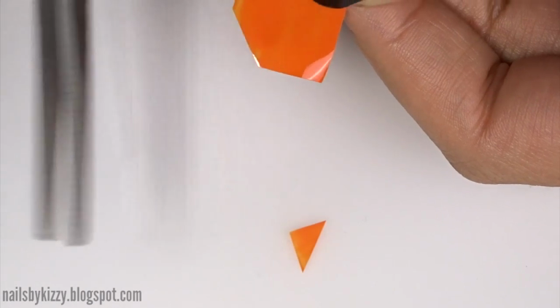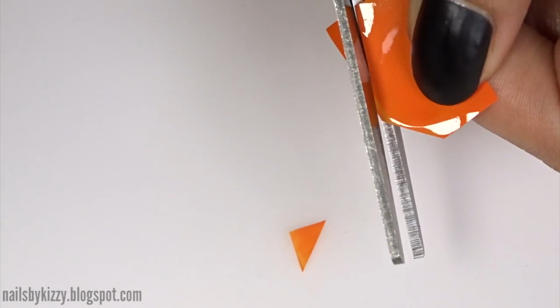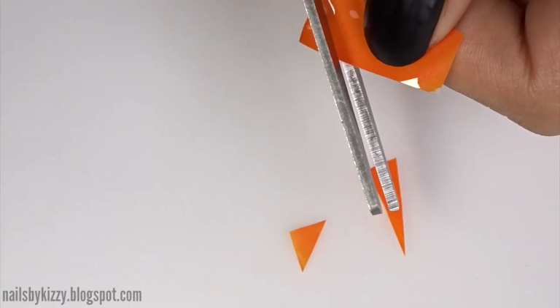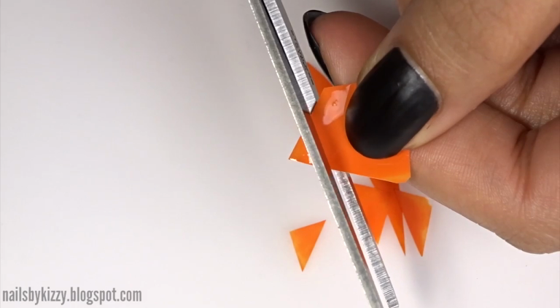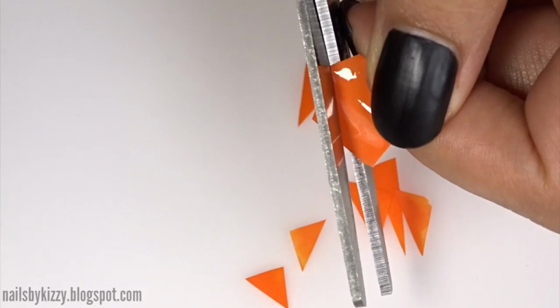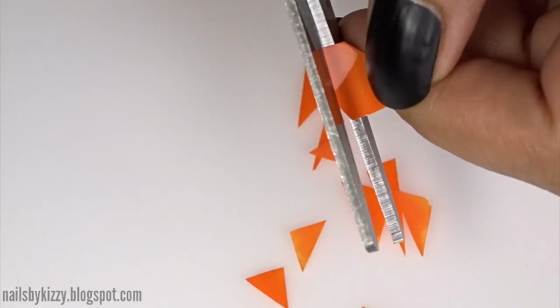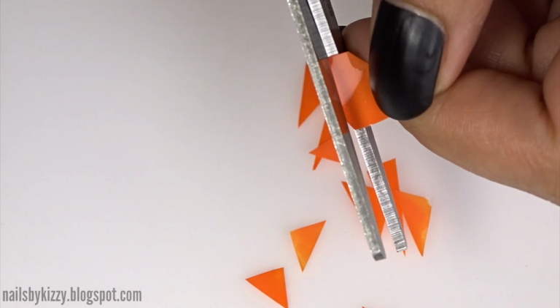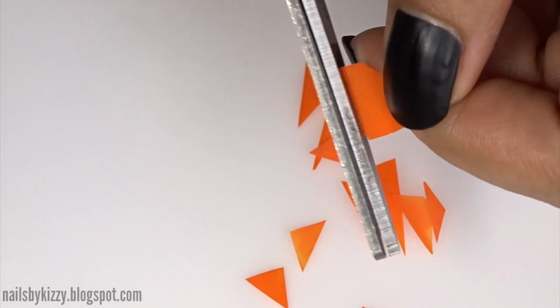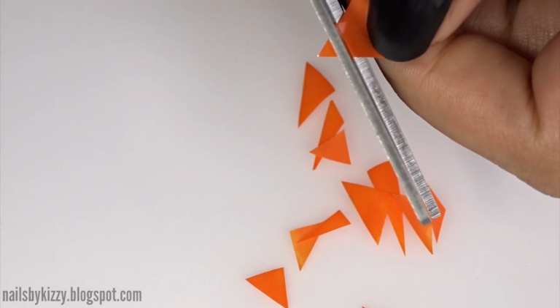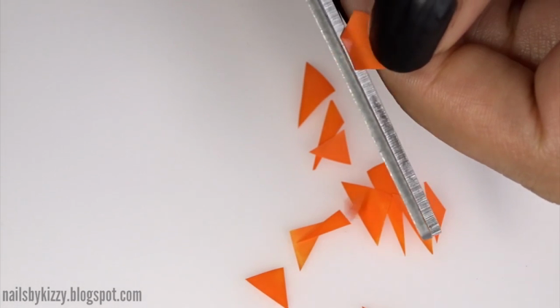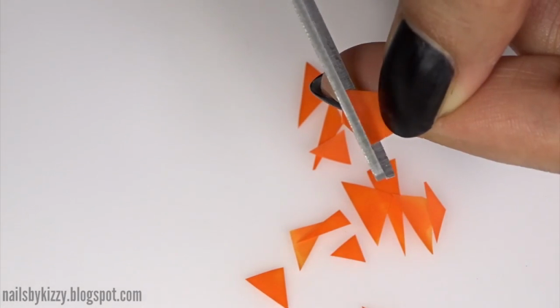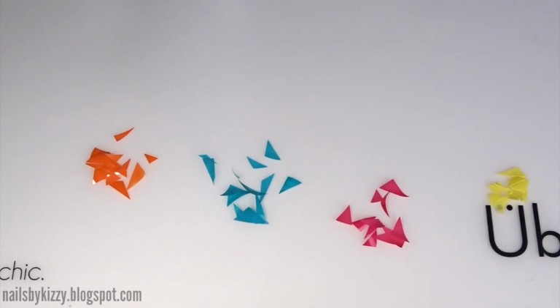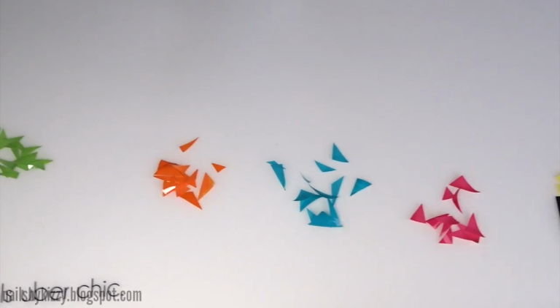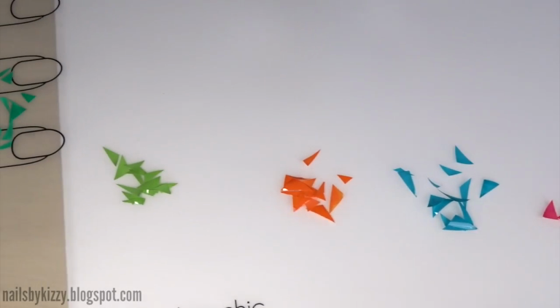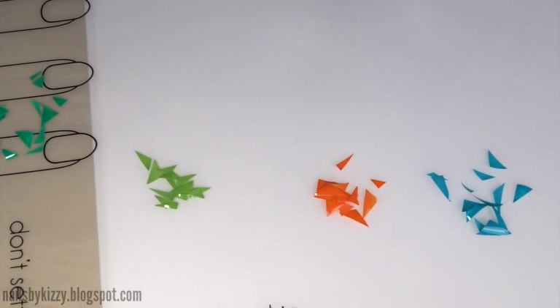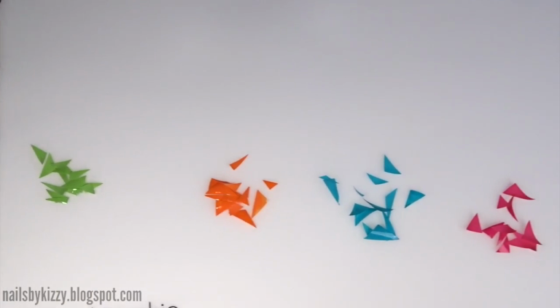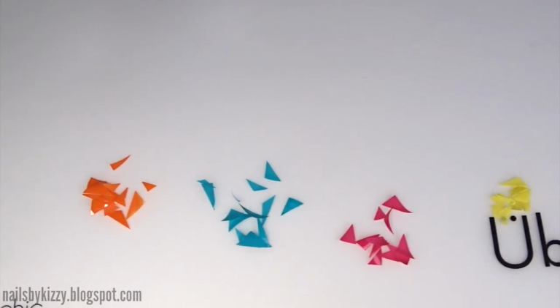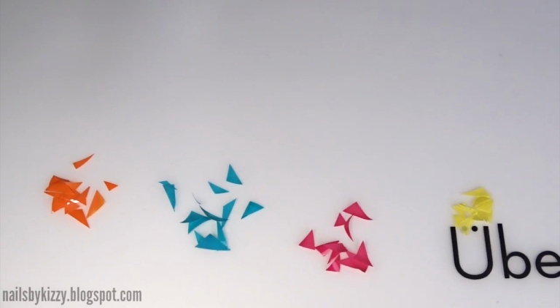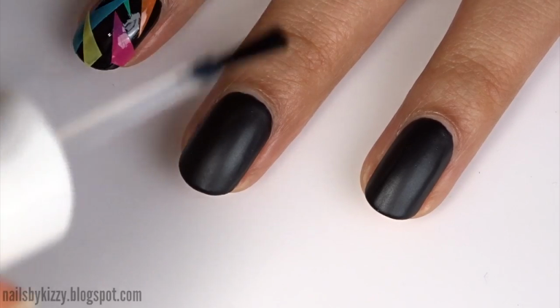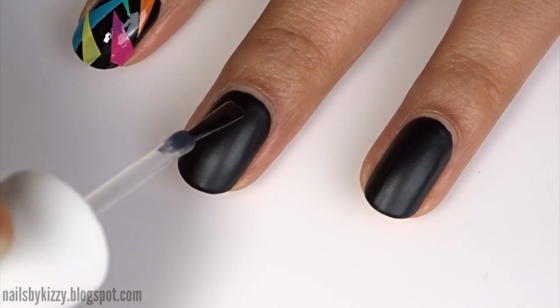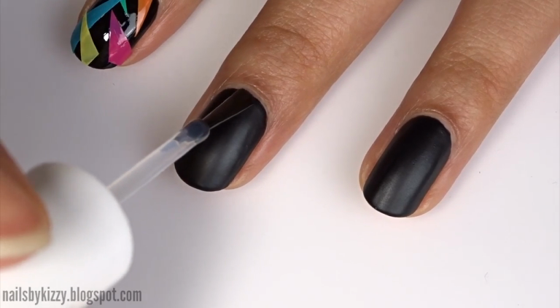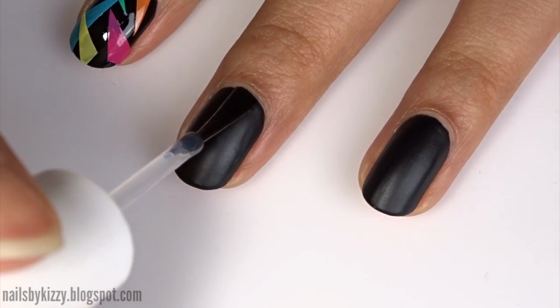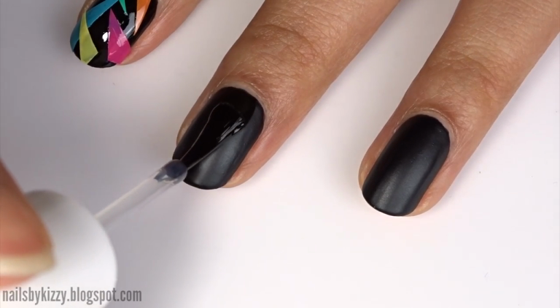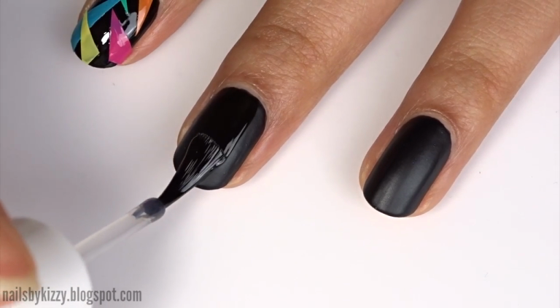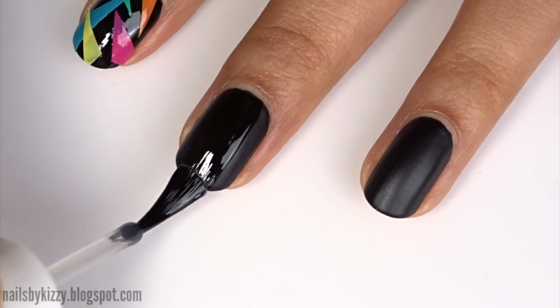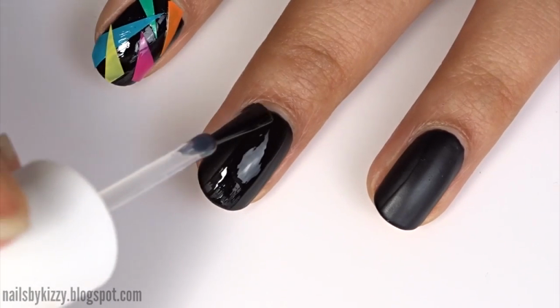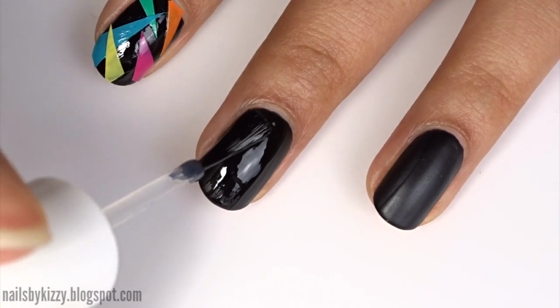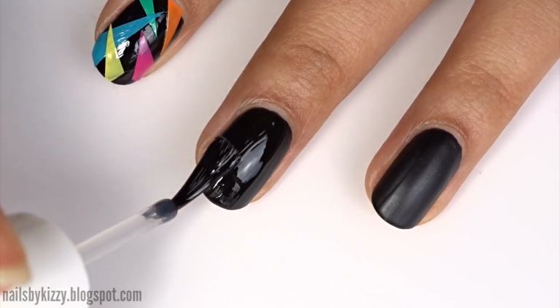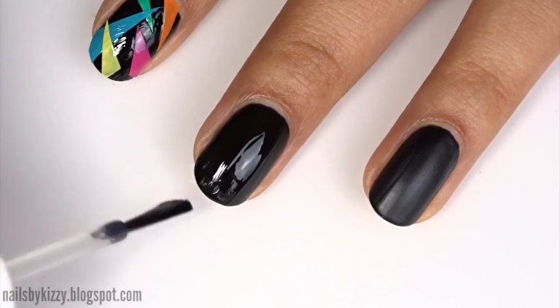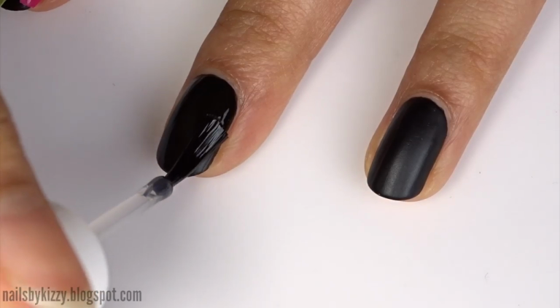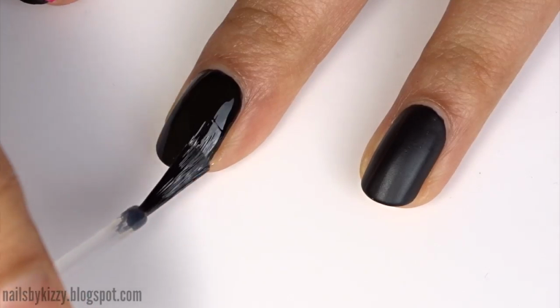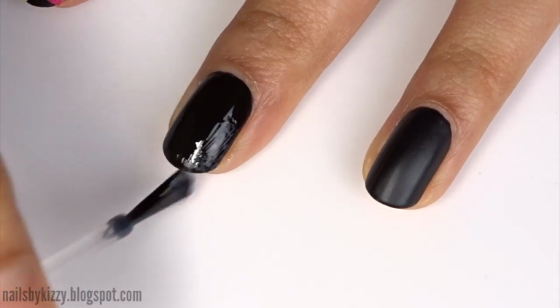Once they're all peeled off, use a pair of scissors to neaten the edges of each decal before cutting out different shaped triangles. Once you're done it should look something like this. Now it's time to stick them on the nails, so first apply some clear nail polish — this can be a base coat or a top coat.